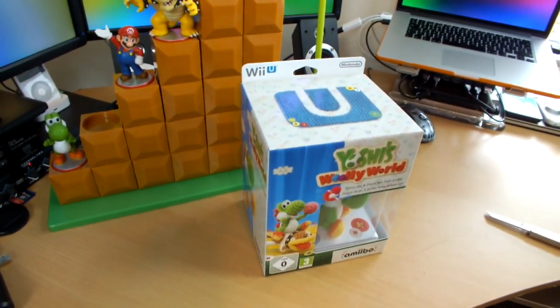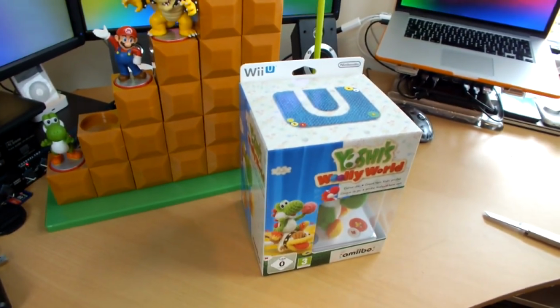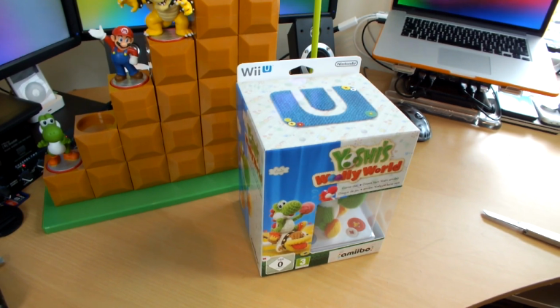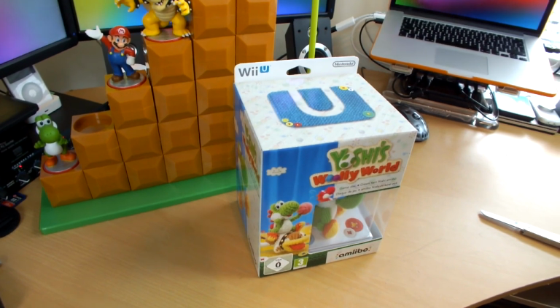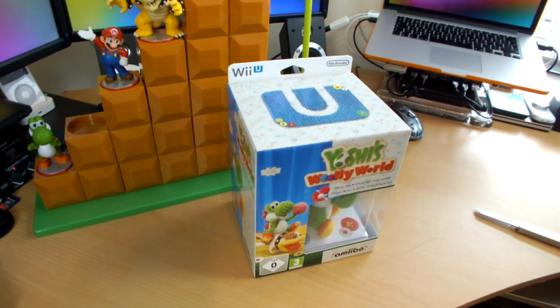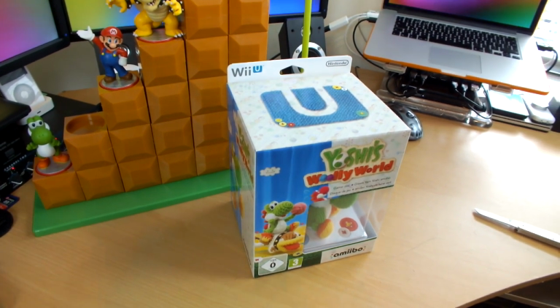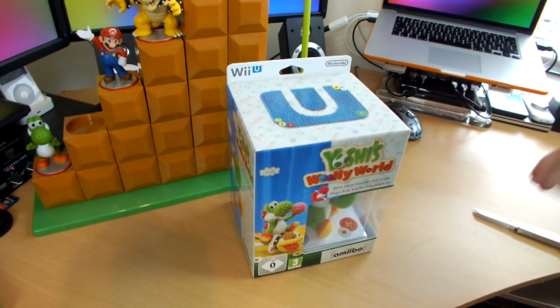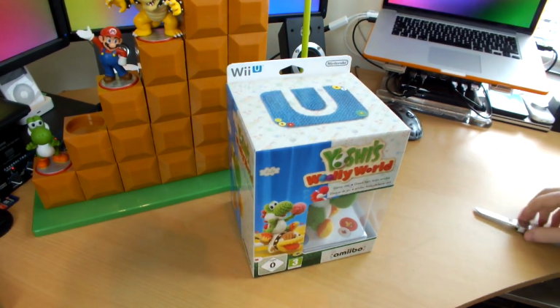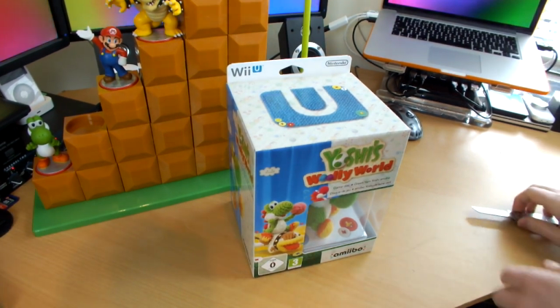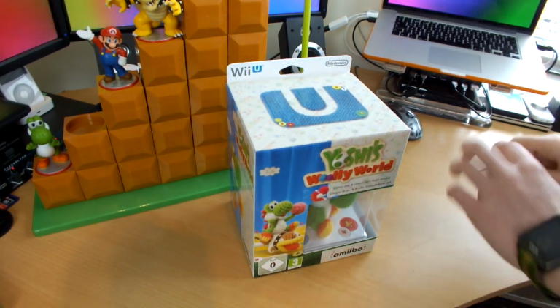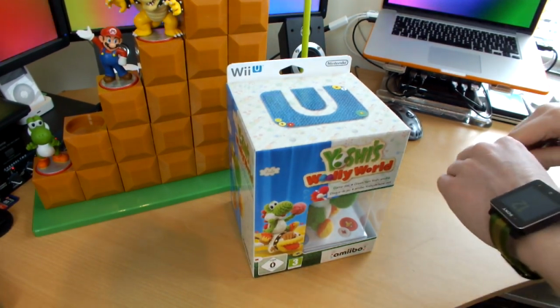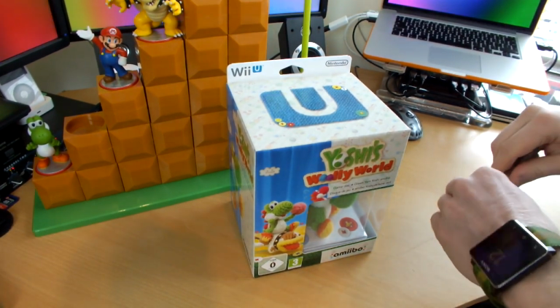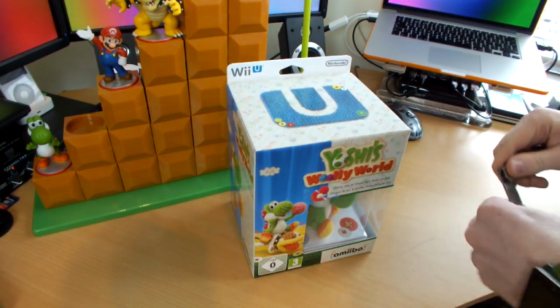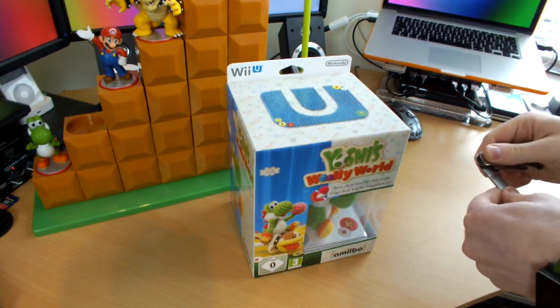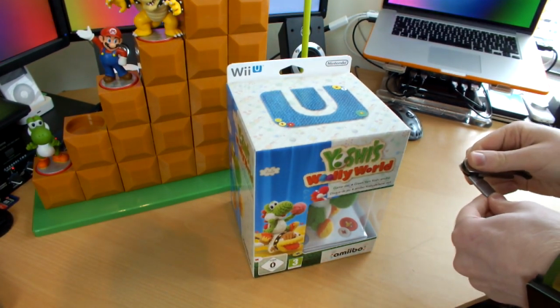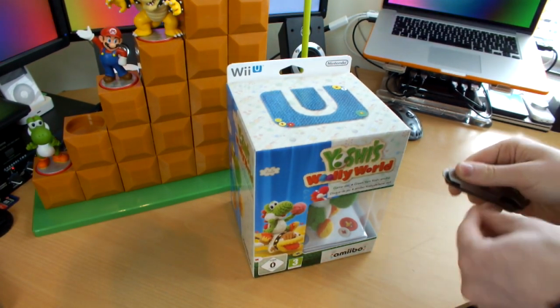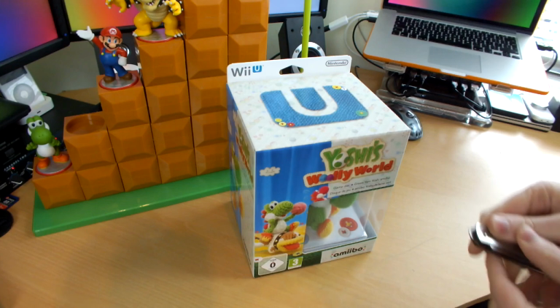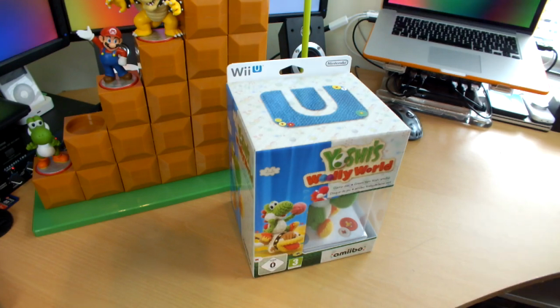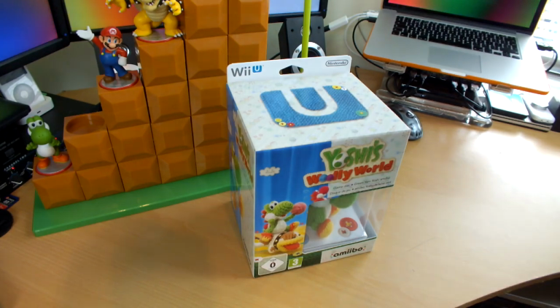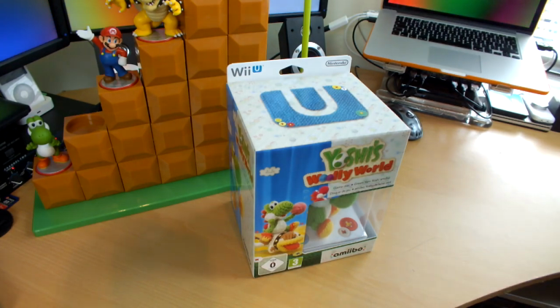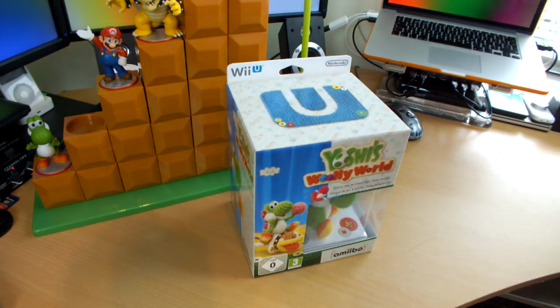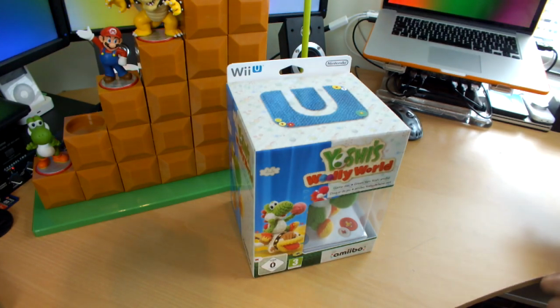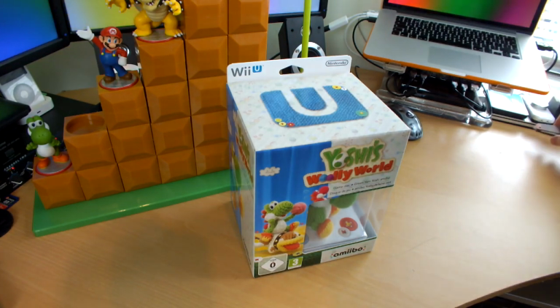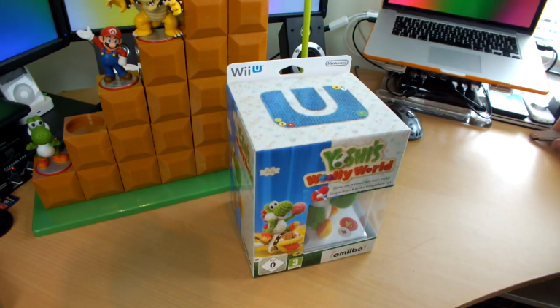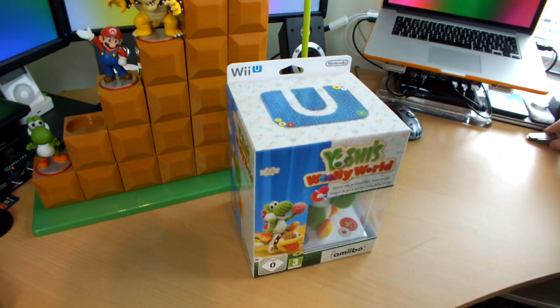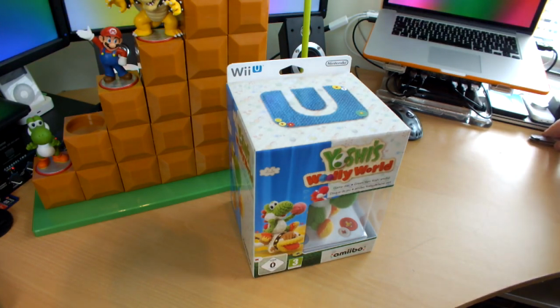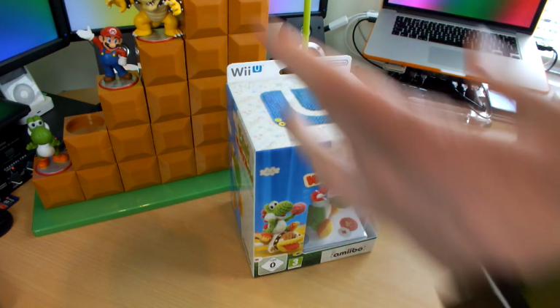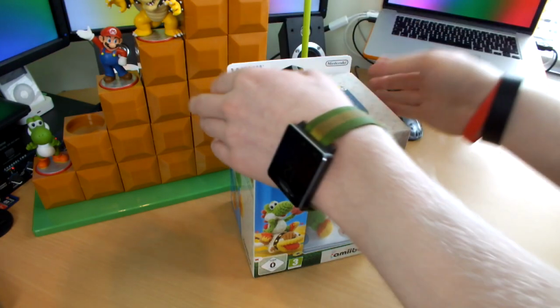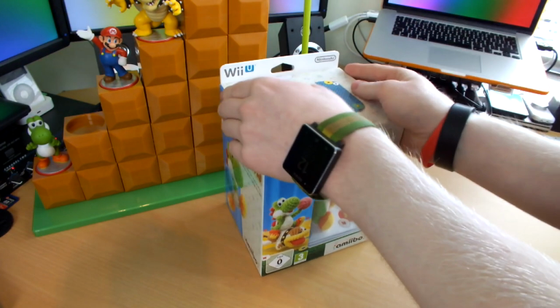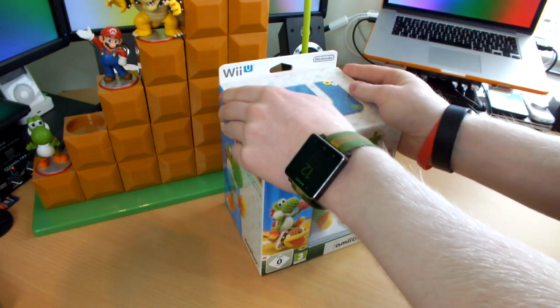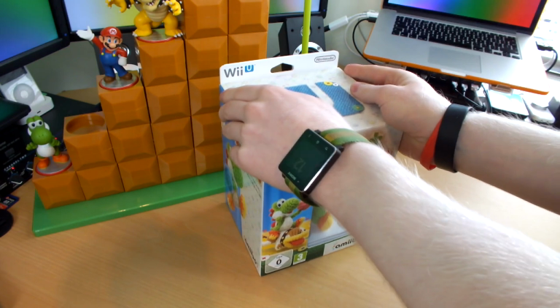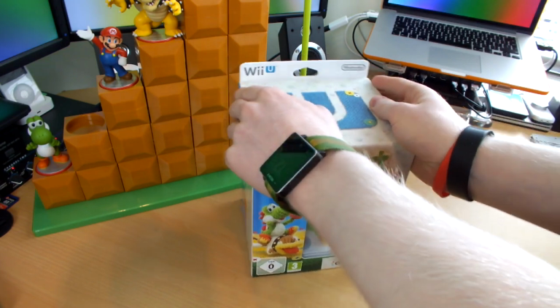I love getting new Wii U stuff, it's just so exciting. As you guys know, I'm a big Wii U fan. Love the console, love Nintendo. I've done various videos about it — just search my channel for Wii U.